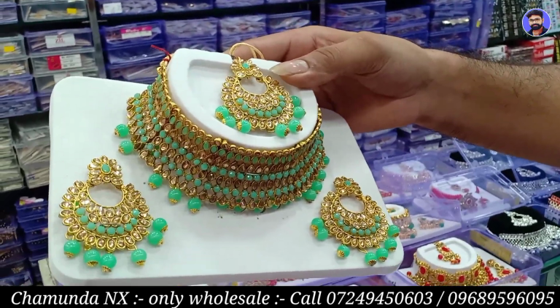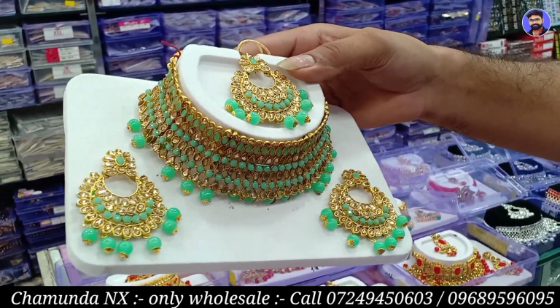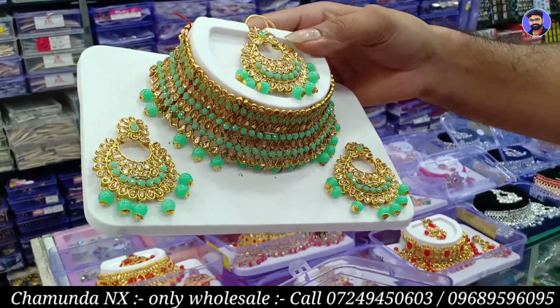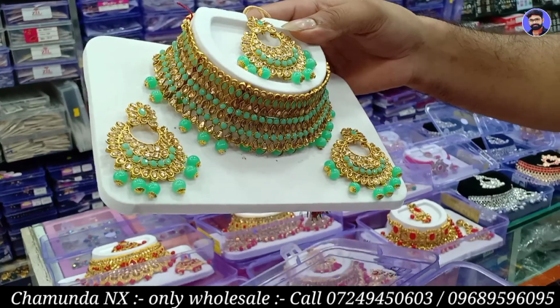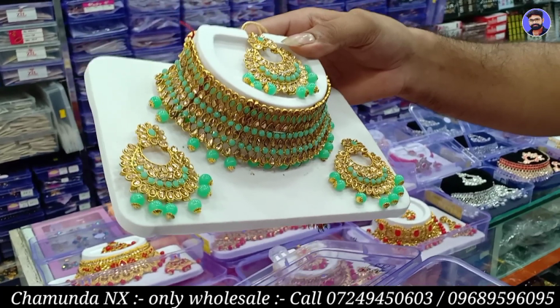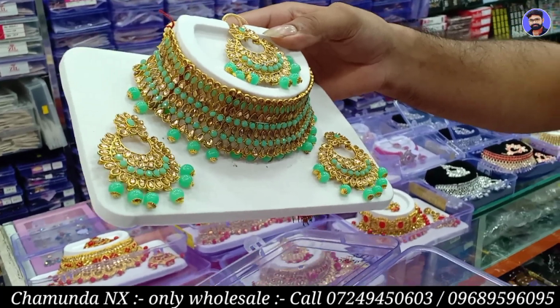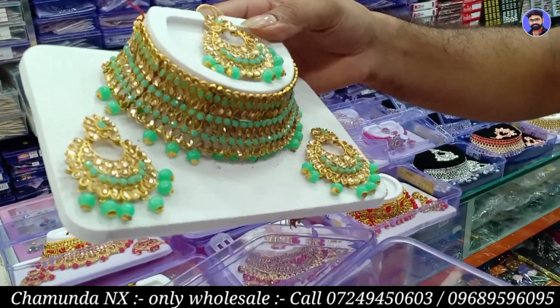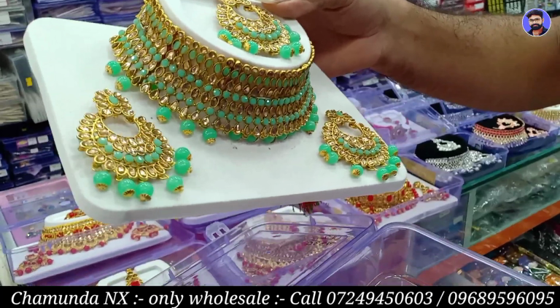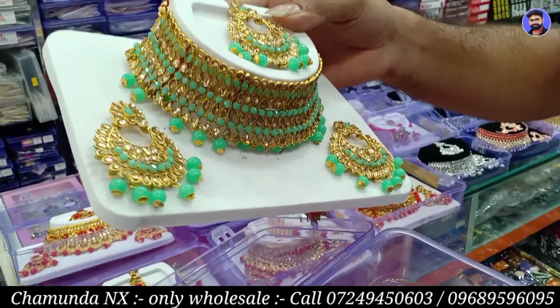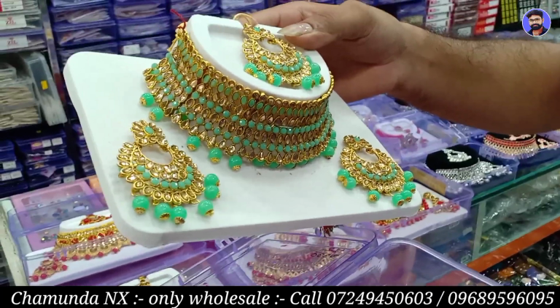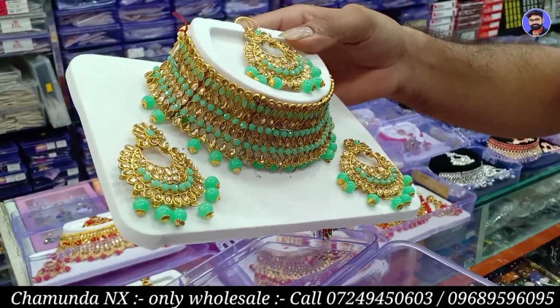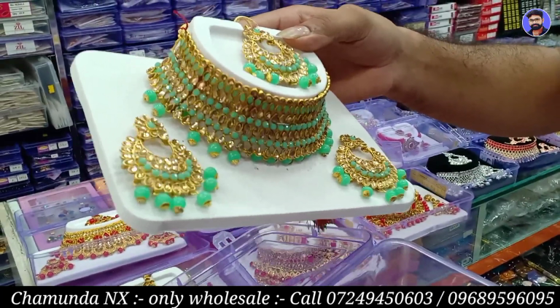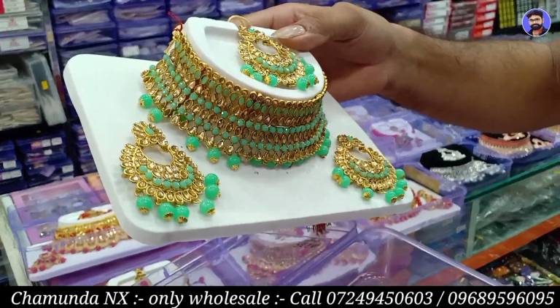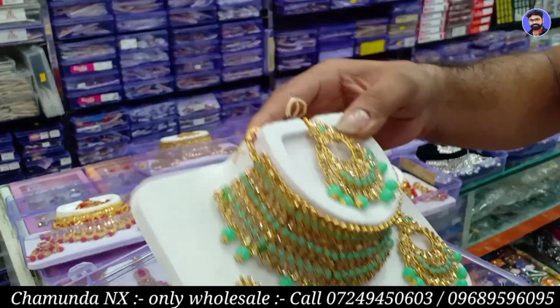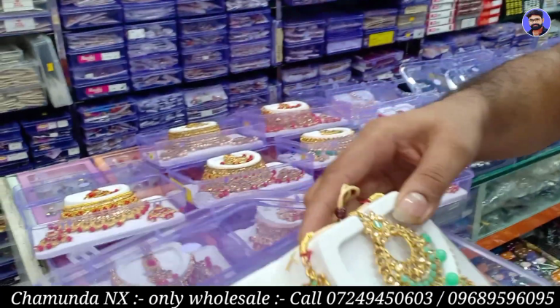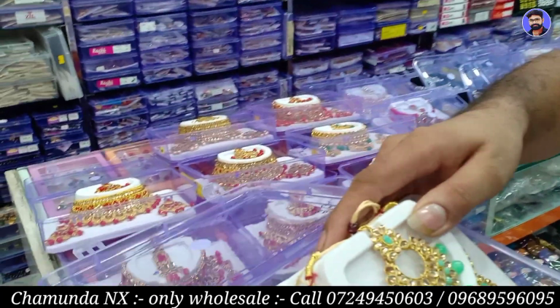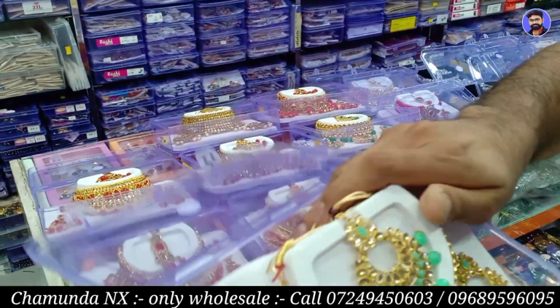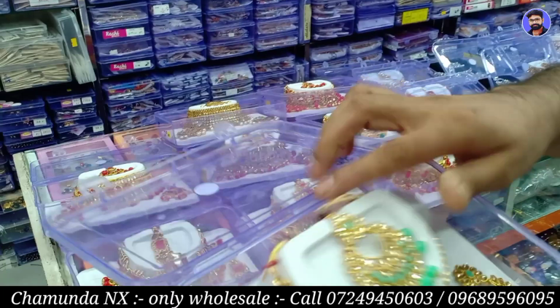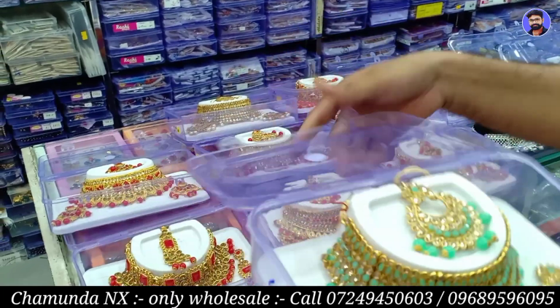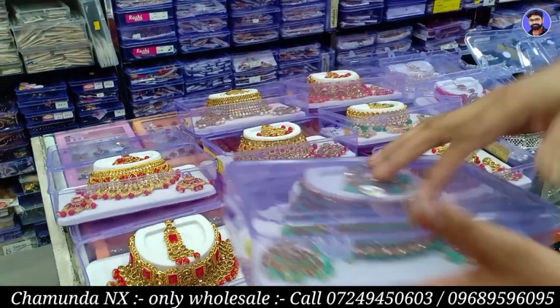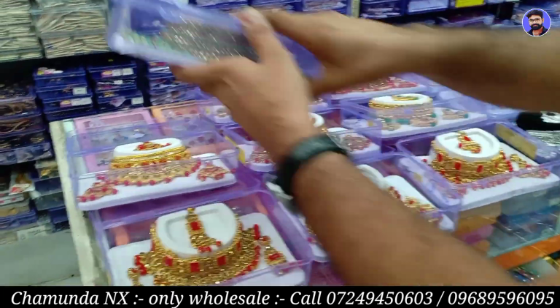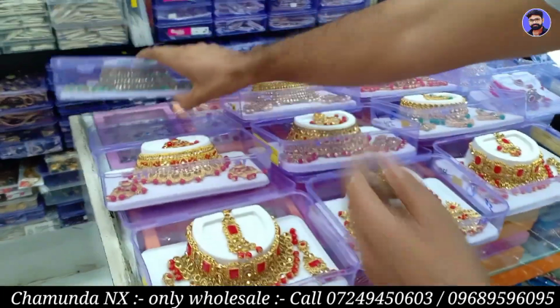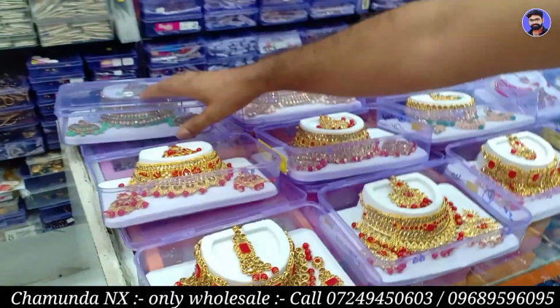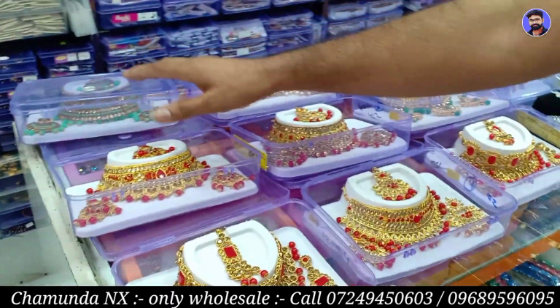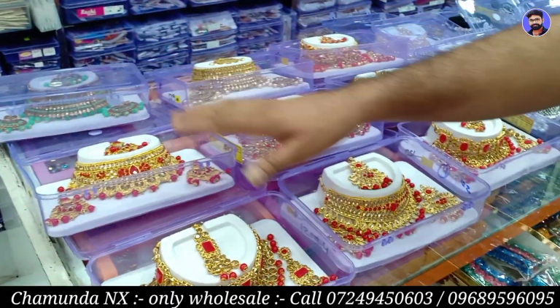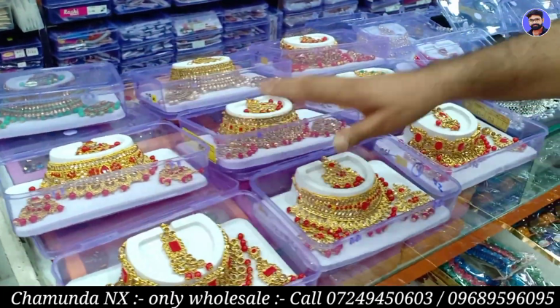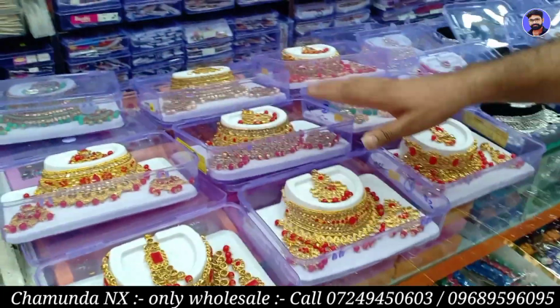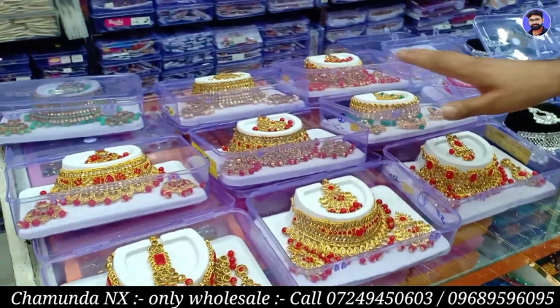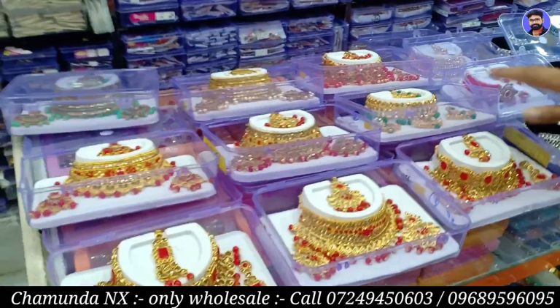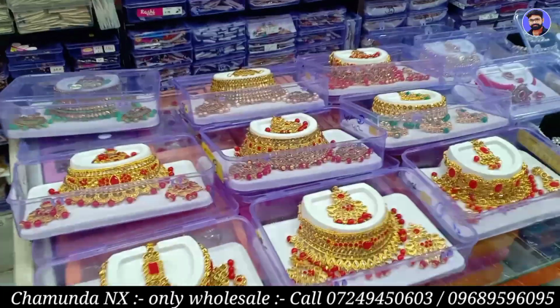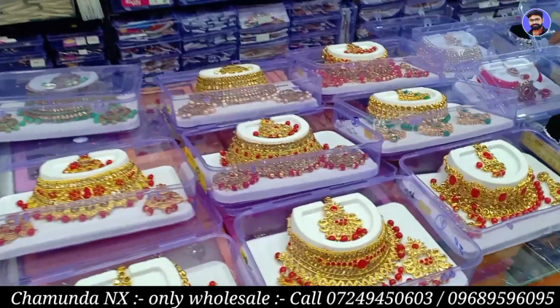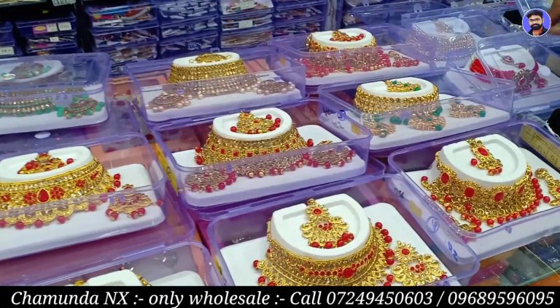How many rupees do you start? The range starts at 1,500 rupees, 1,300 rupees, and 2,500 rupees. These will be found in red, pink, silver, etc.